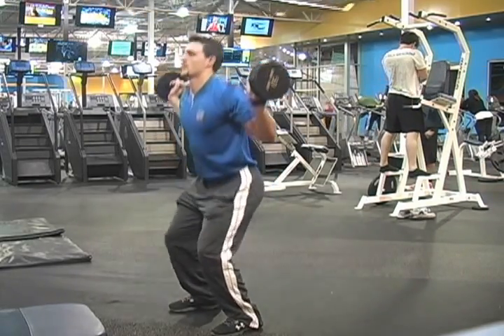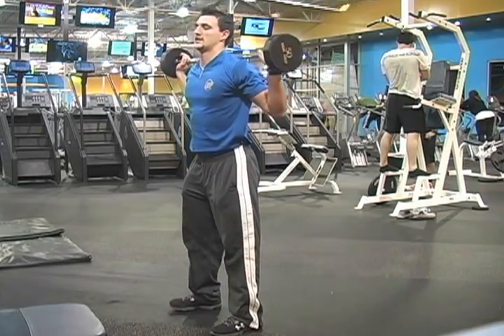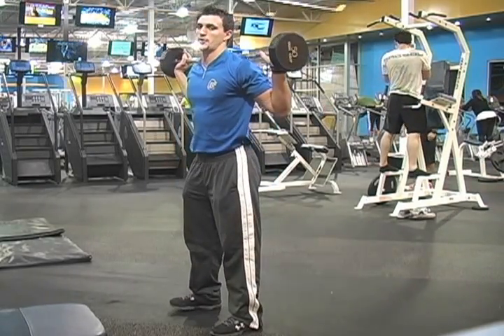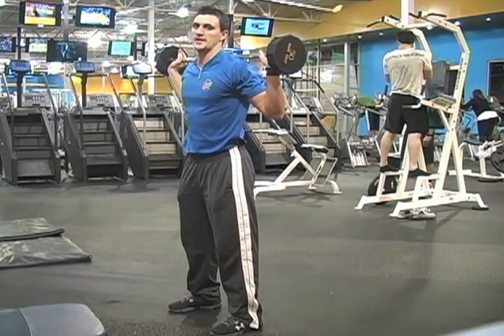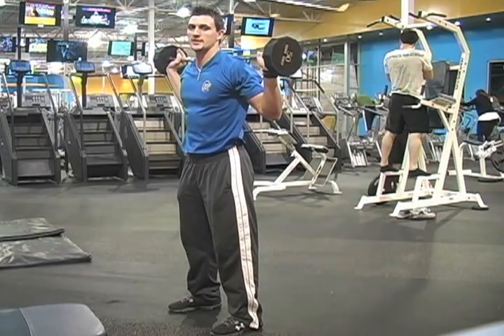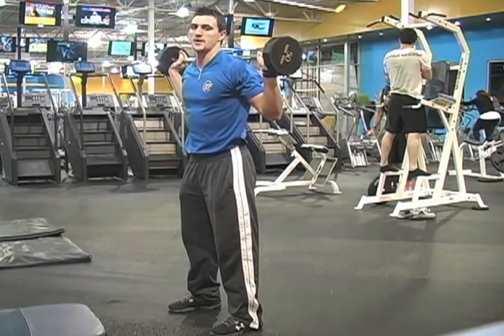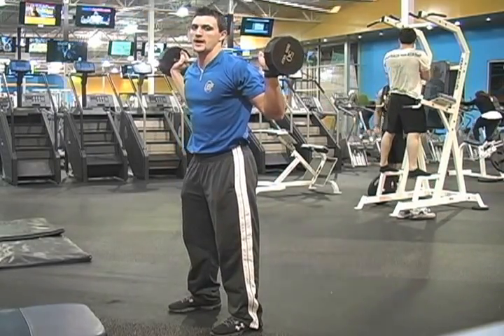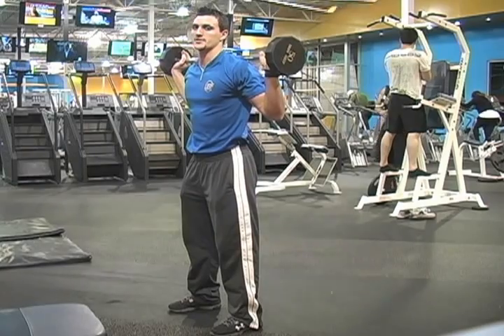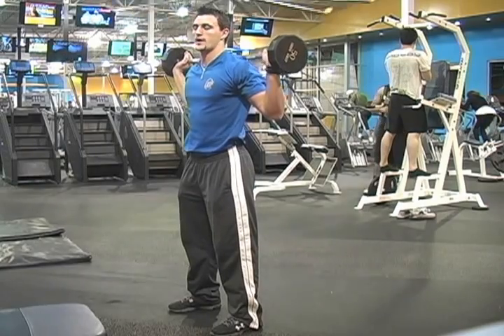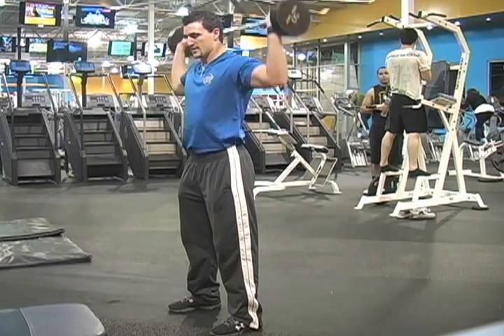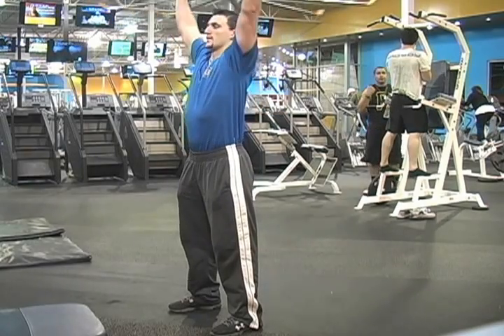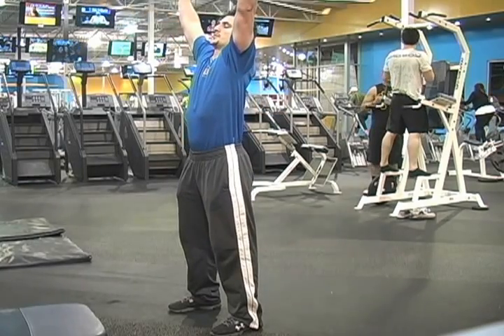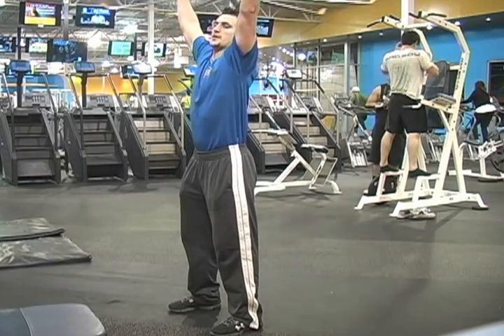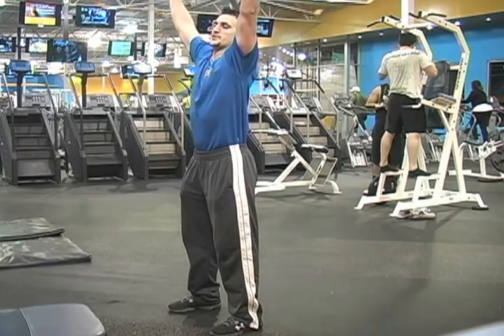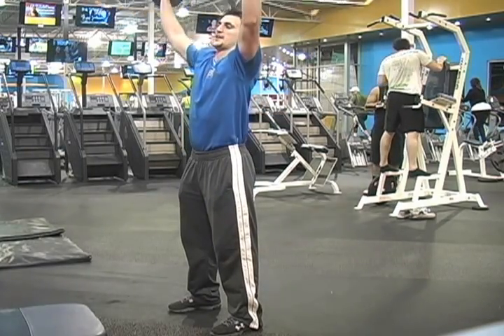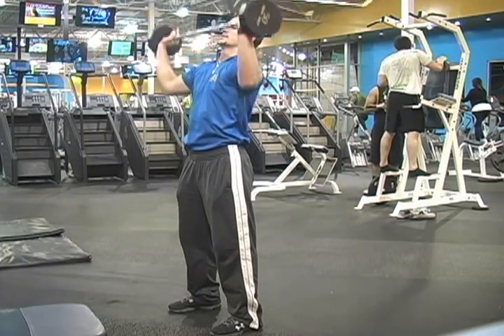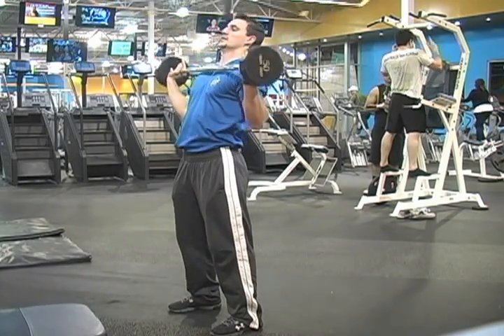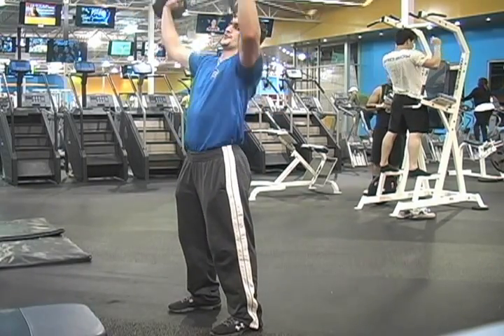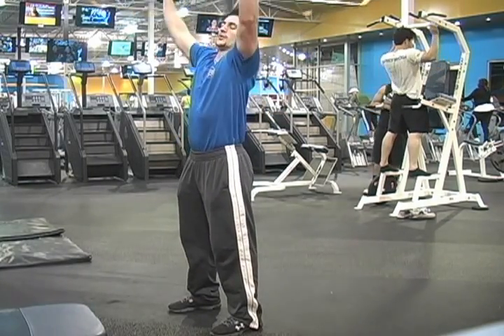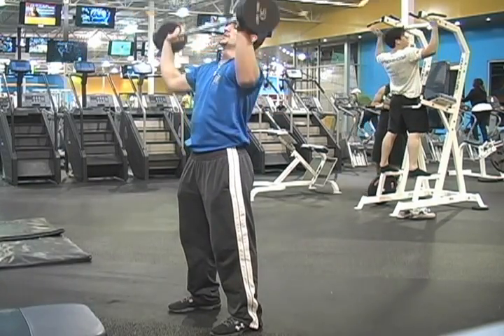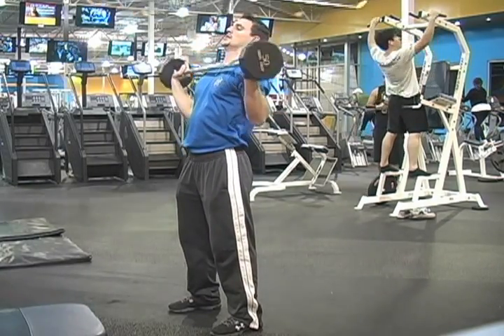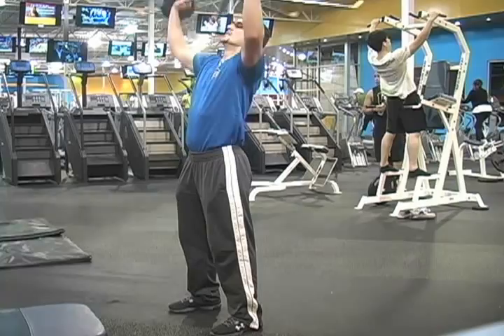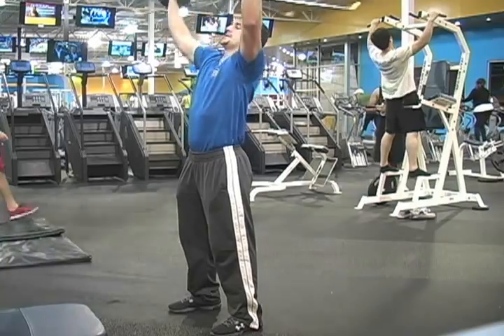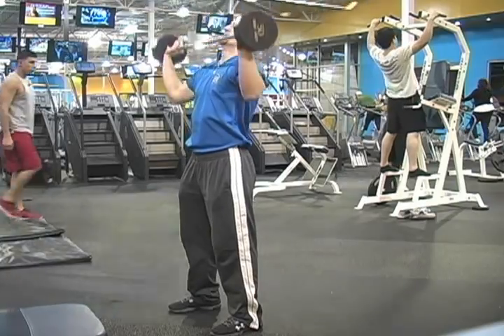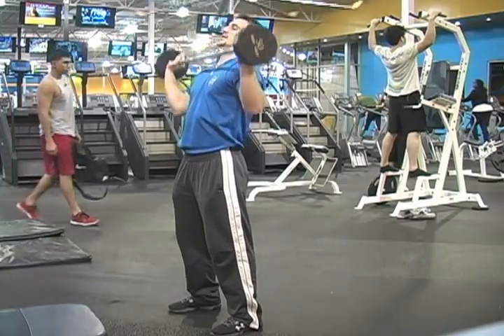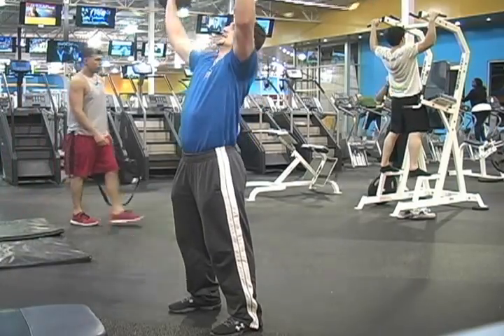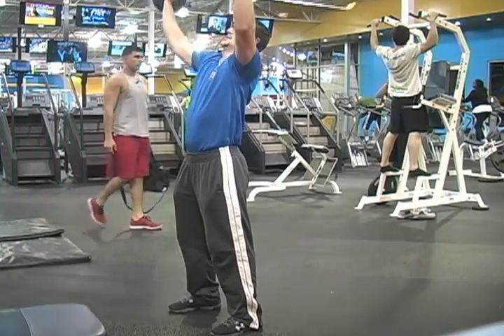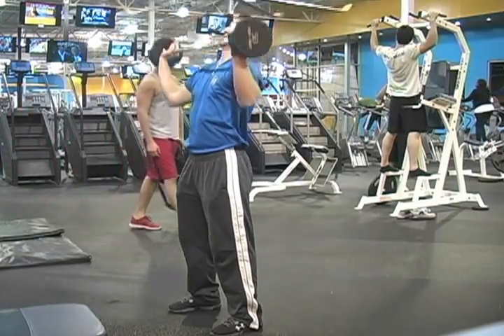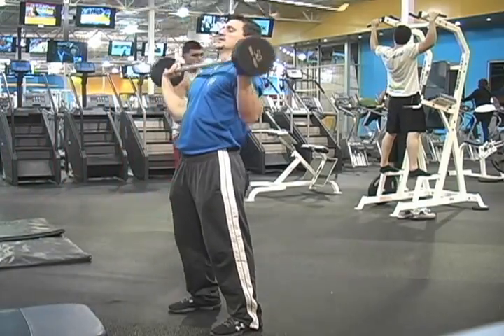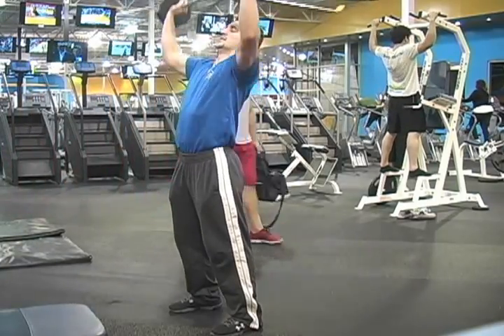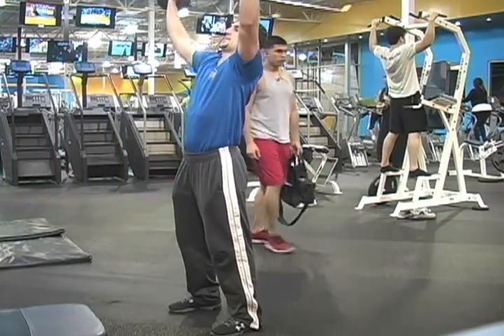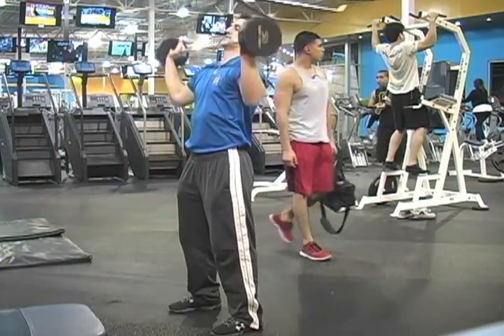Last is shoulder press. The unwrap counts as one. Bring it down to your chest — two, three. Eight repetitions.